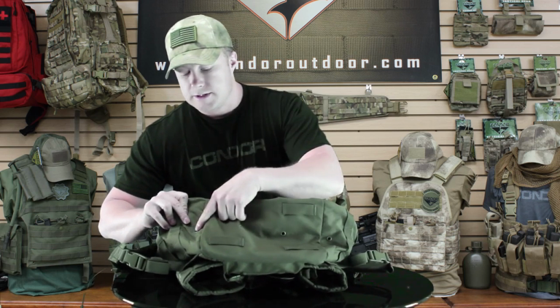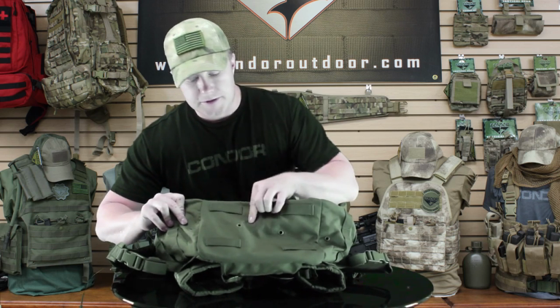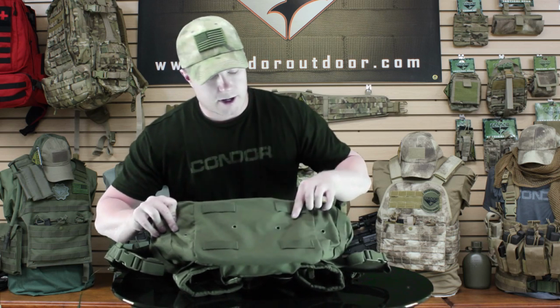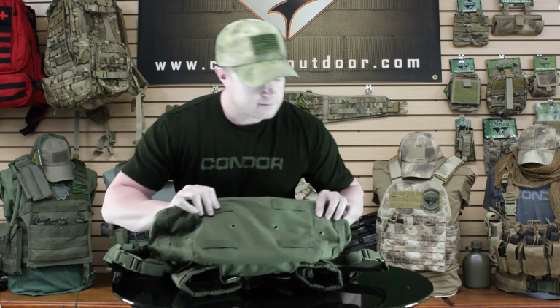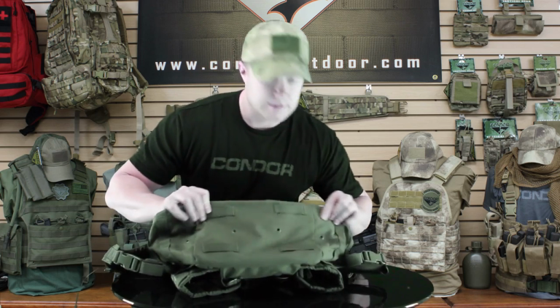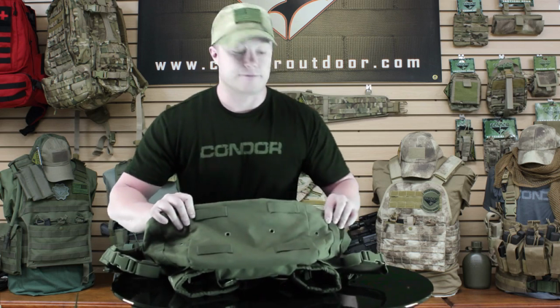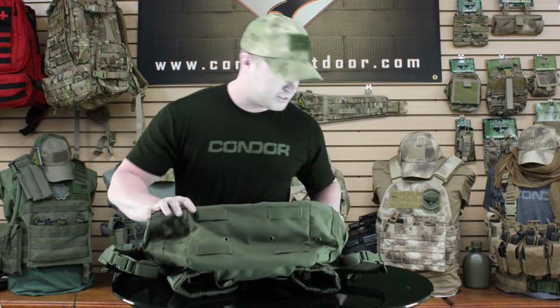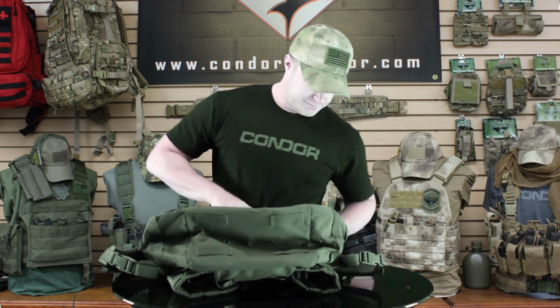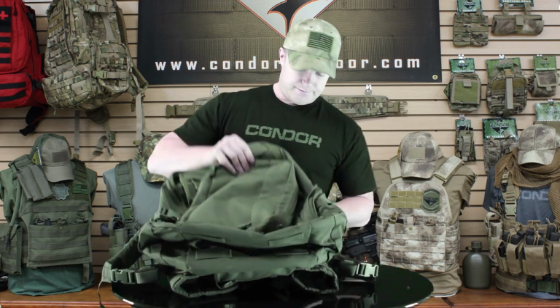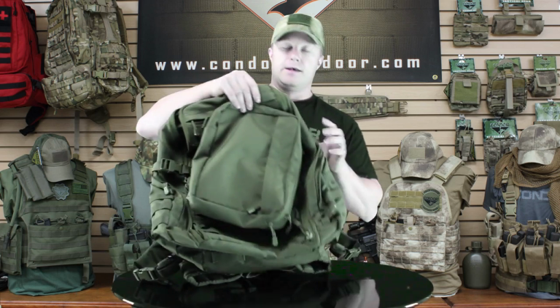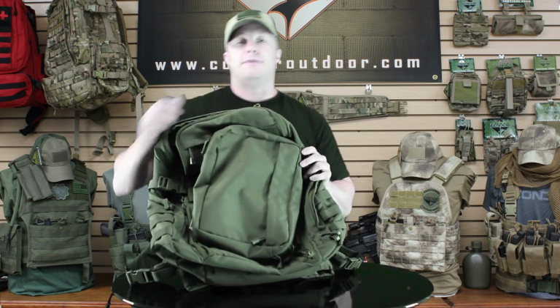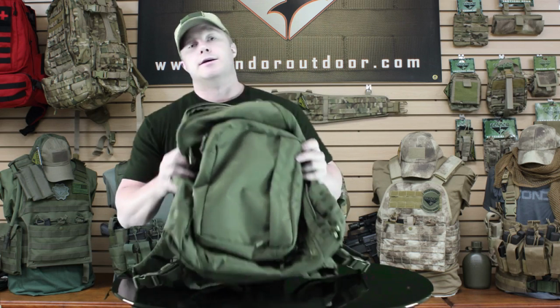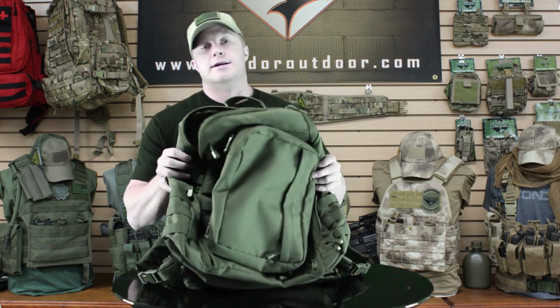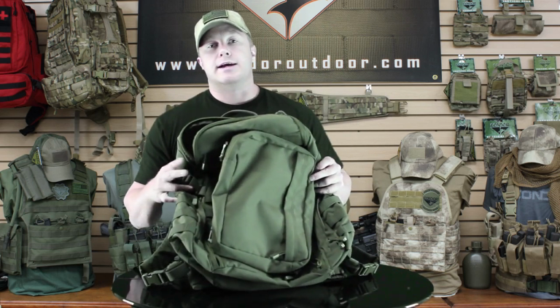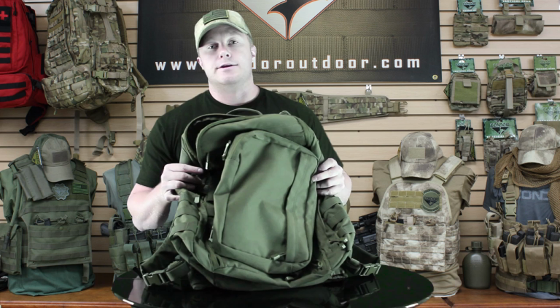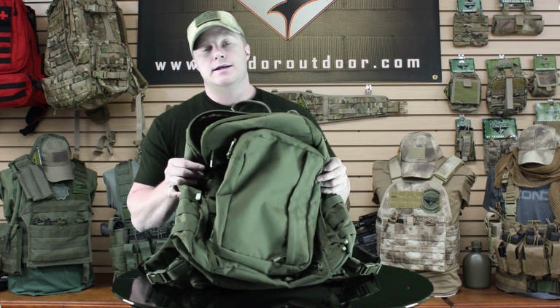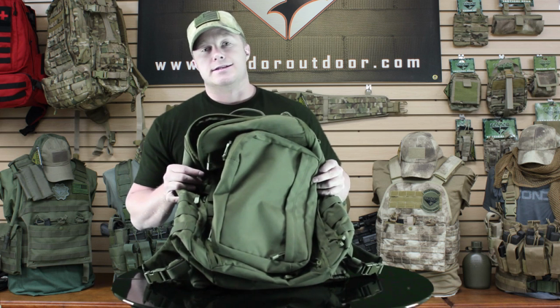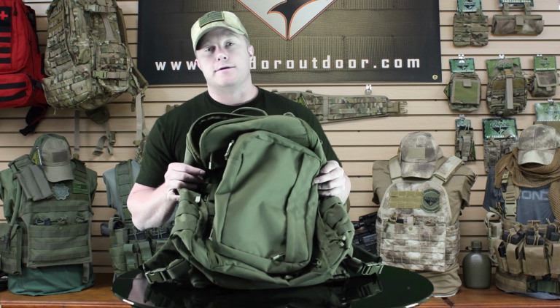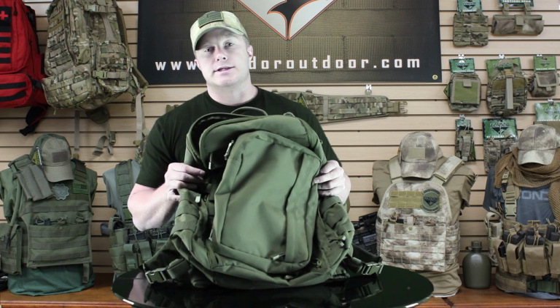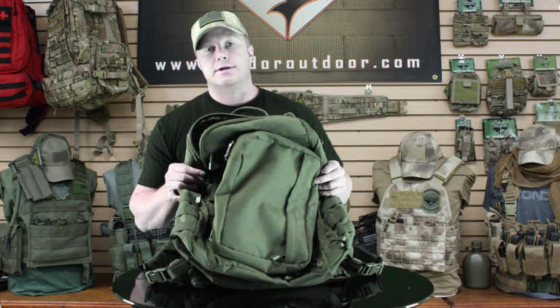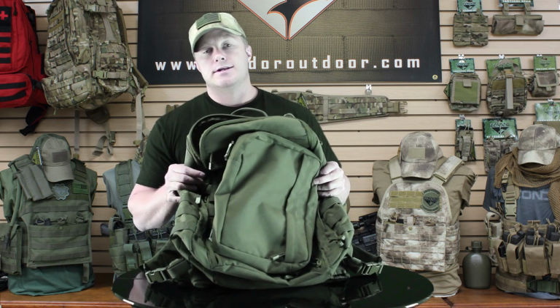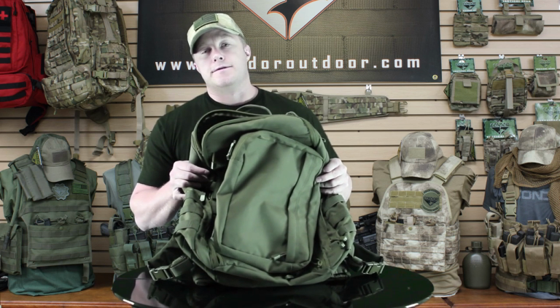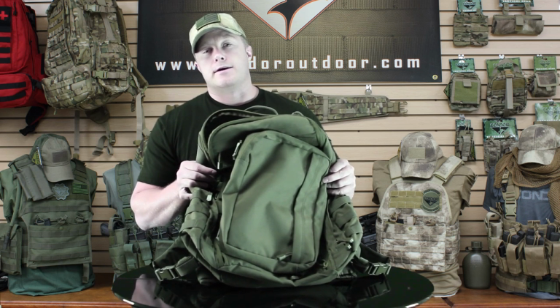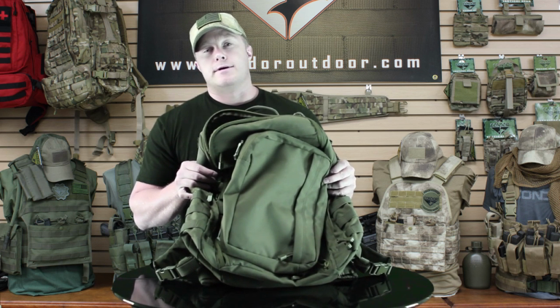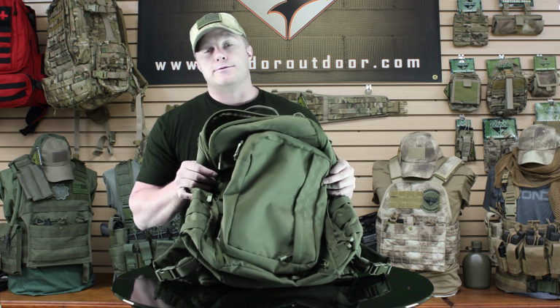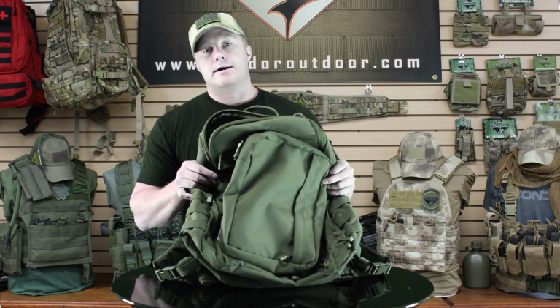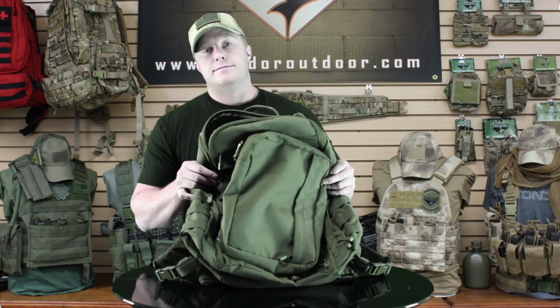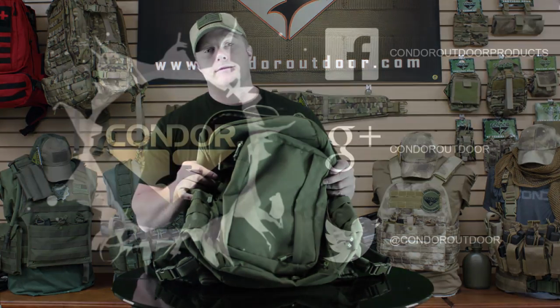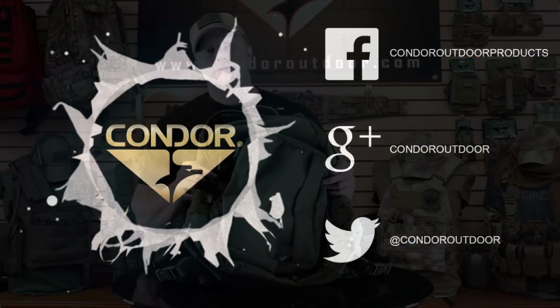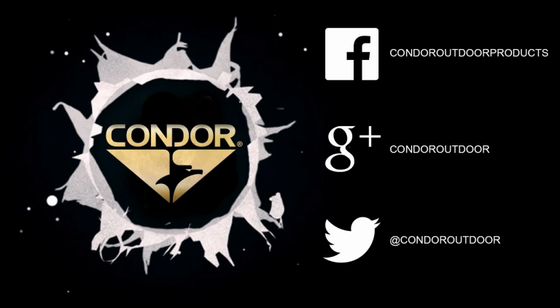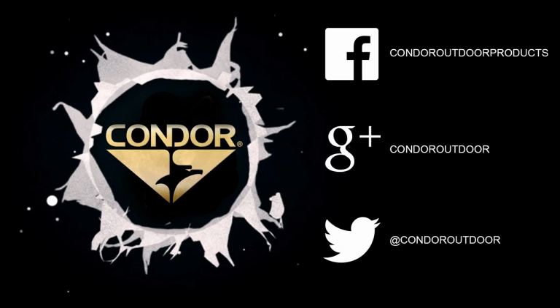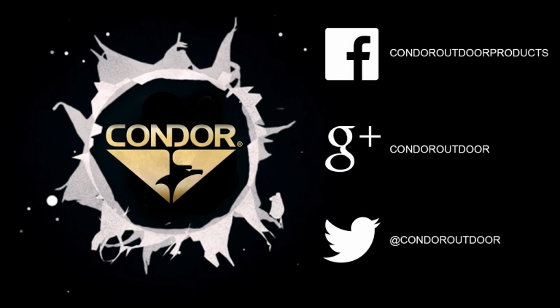These also feature grommets that allow for drainage. This pack comes in black, tan, and OD, and it's 2460 cubic inches. You can find it on condoroutdoor.com — be sure to follow us on Facebook, Twitter, and Google Plus. Thanks.